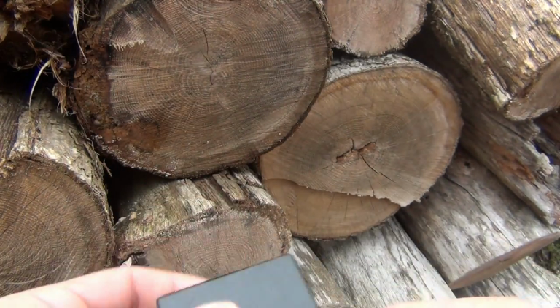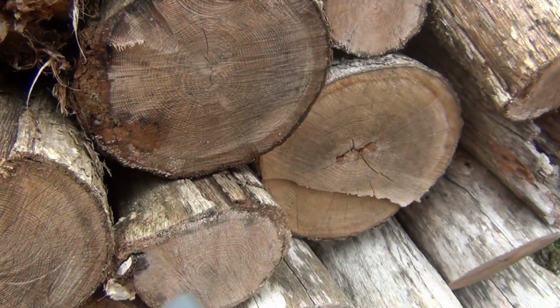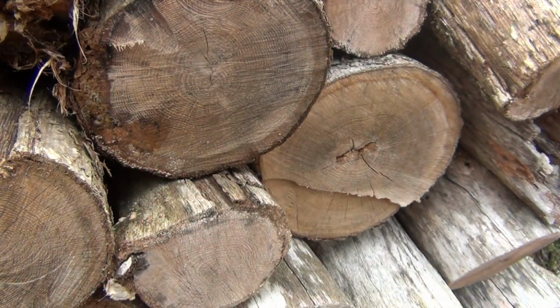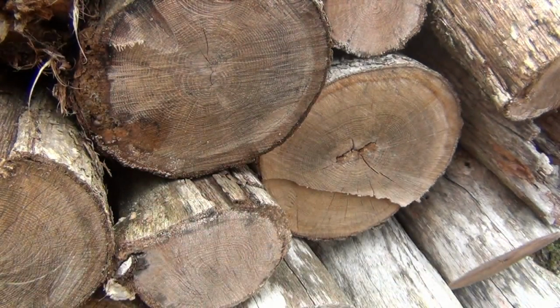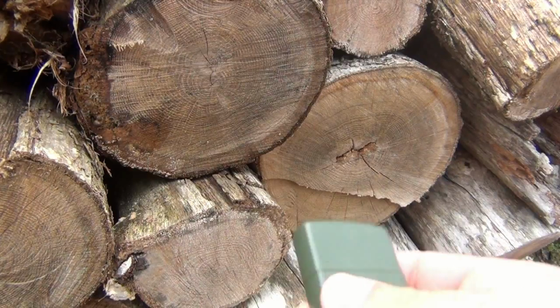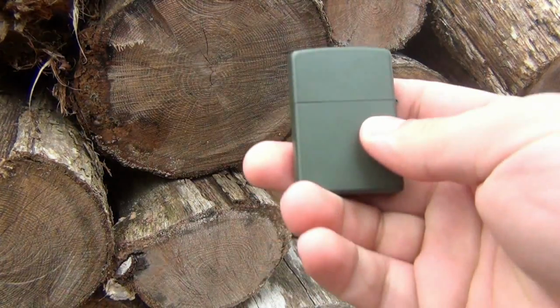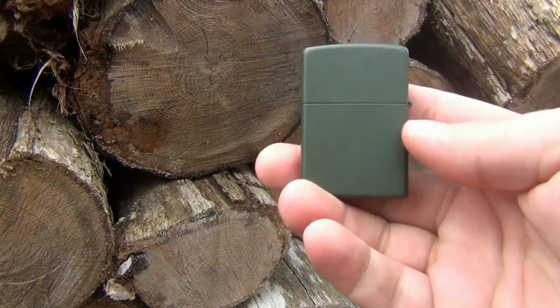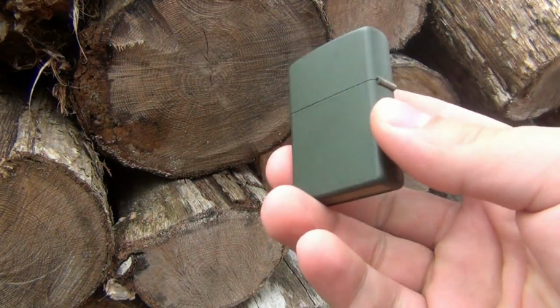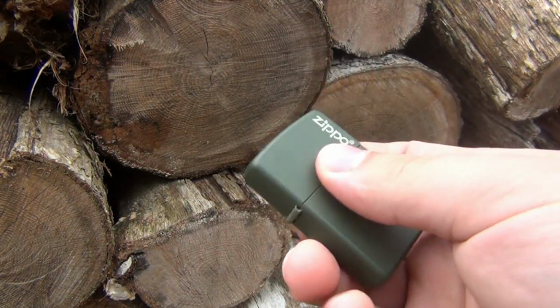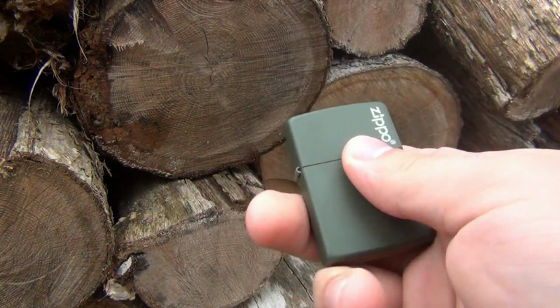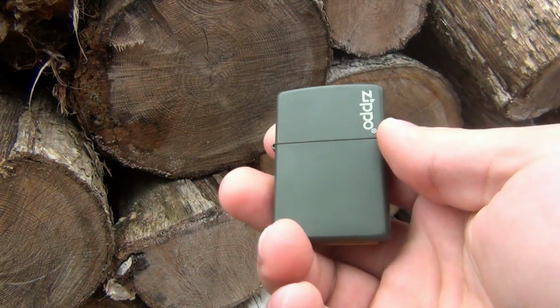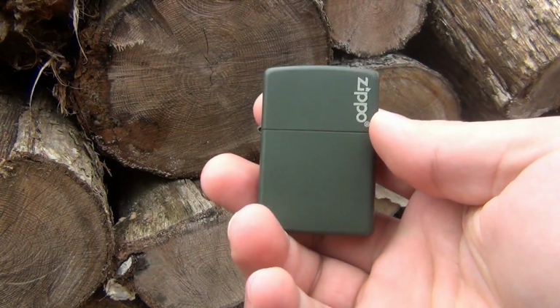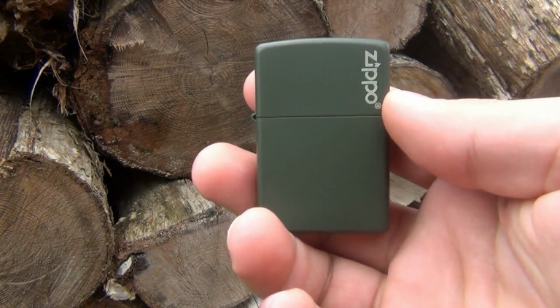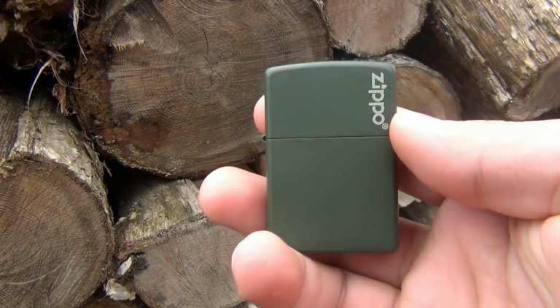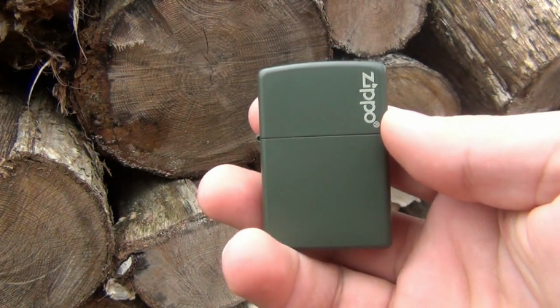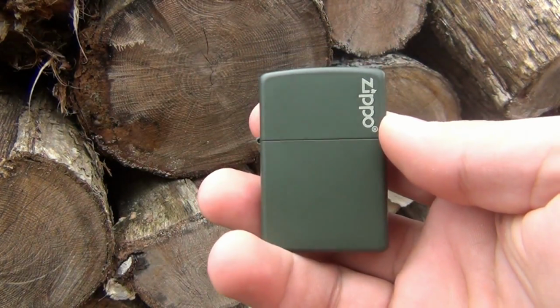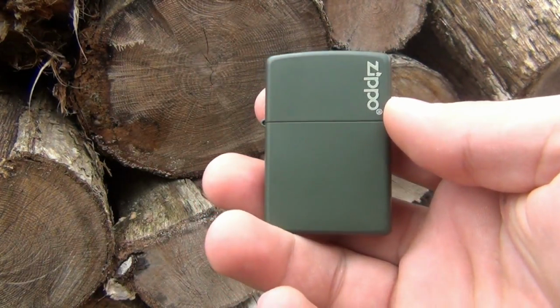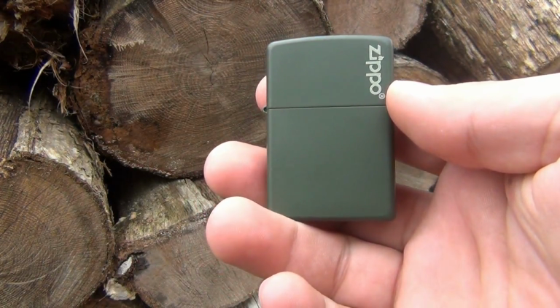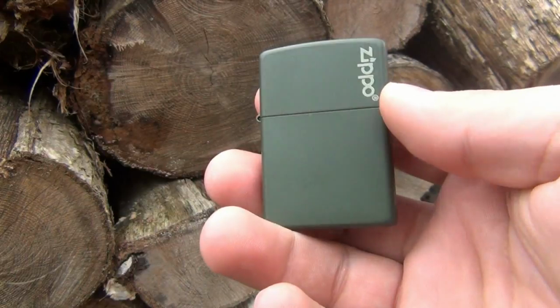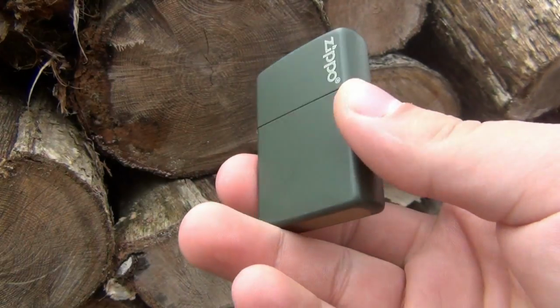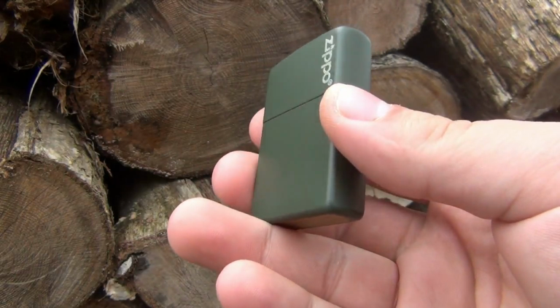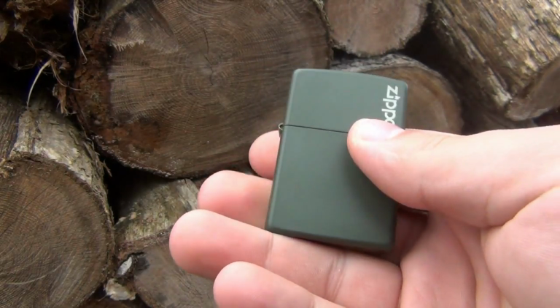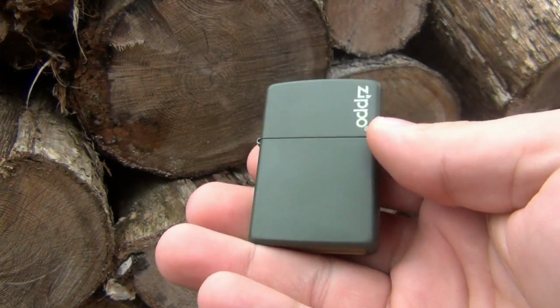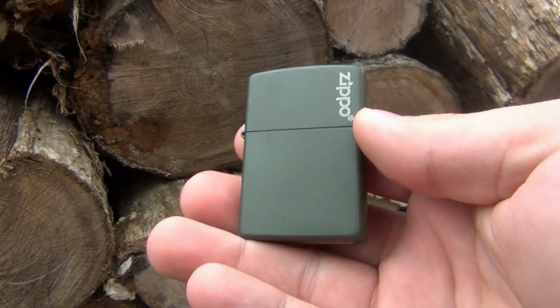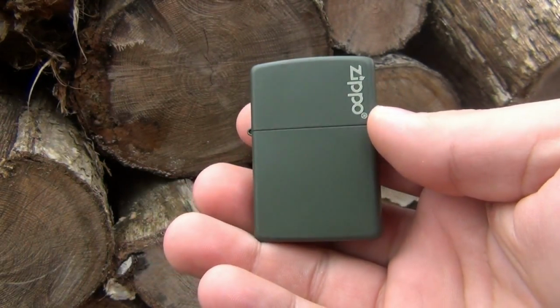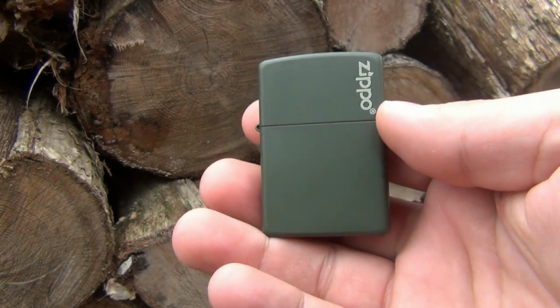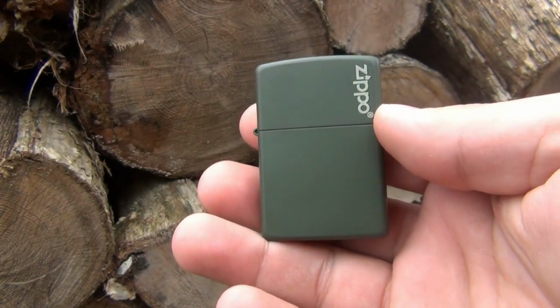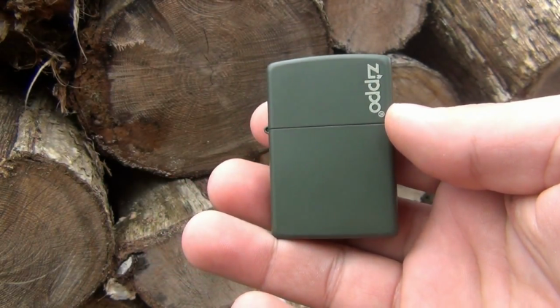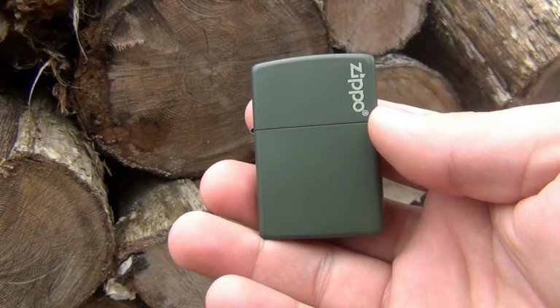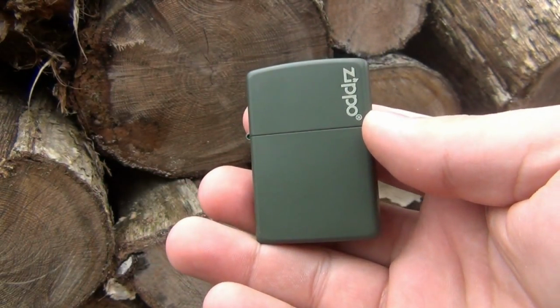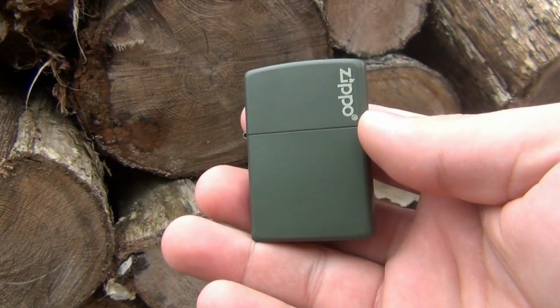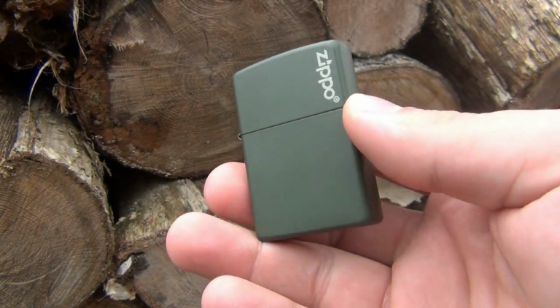I like the matte Zippos a lot. One of my favorite ones is the white one - you guys have seen it, I carried that for a little while and did a Zippo trick video with it. It's one of my favorite EDC Zippos, it was before I got the 35 replica.